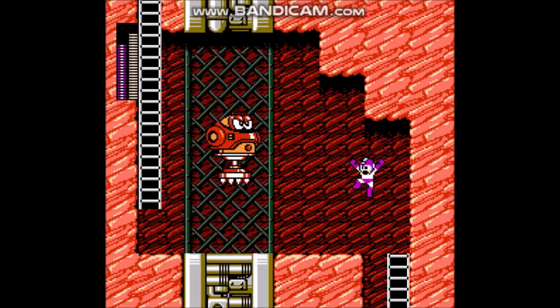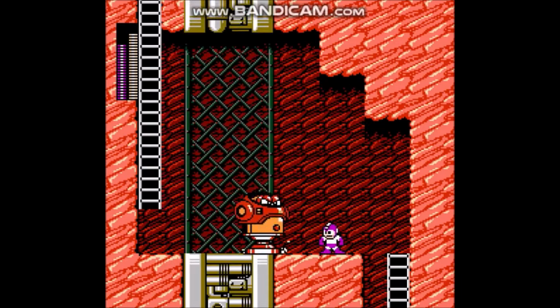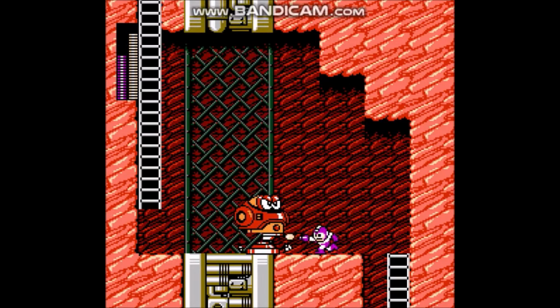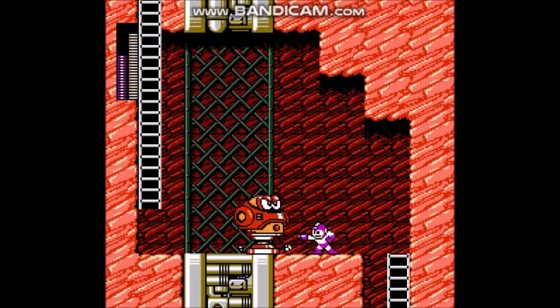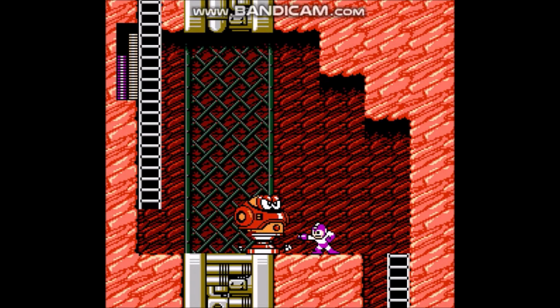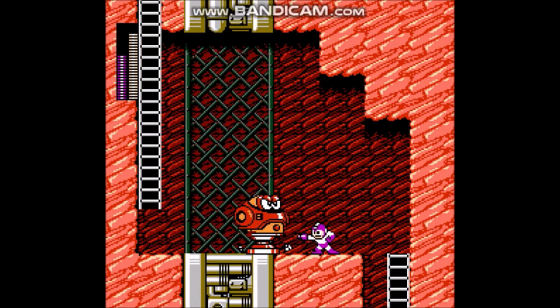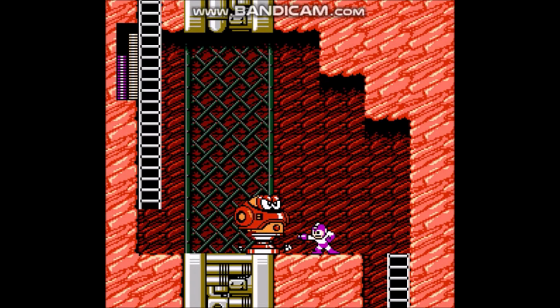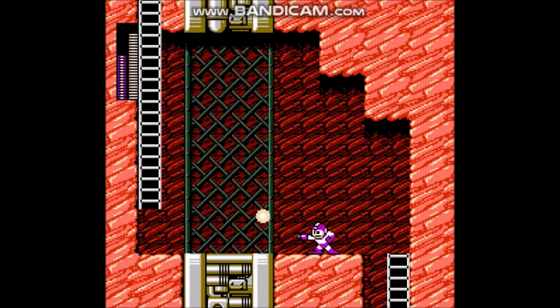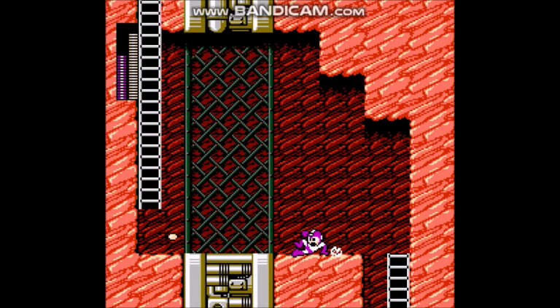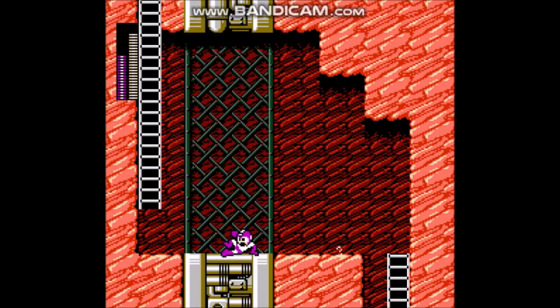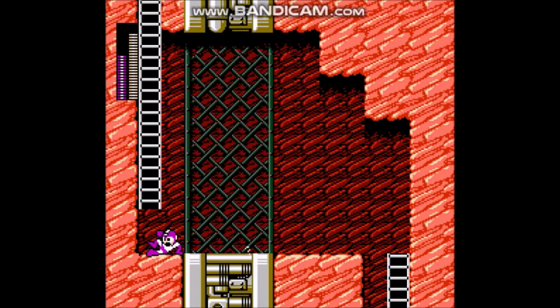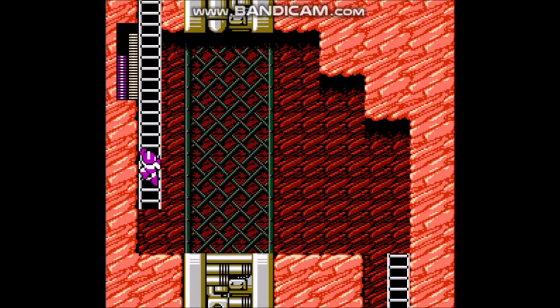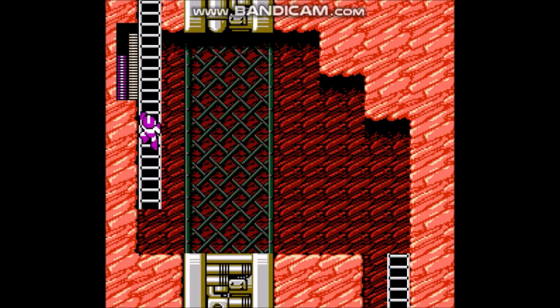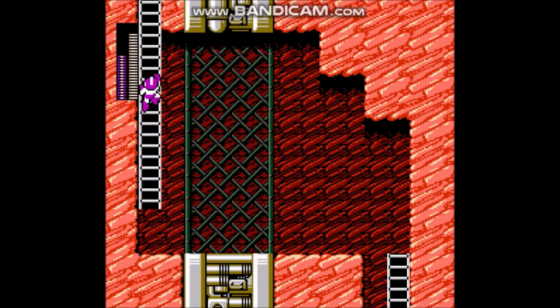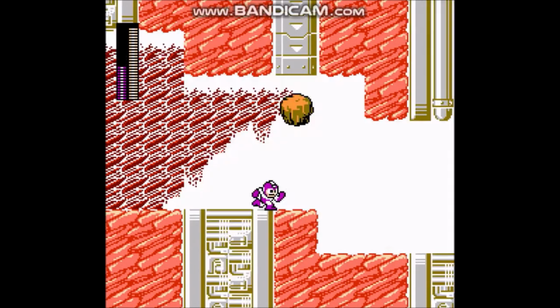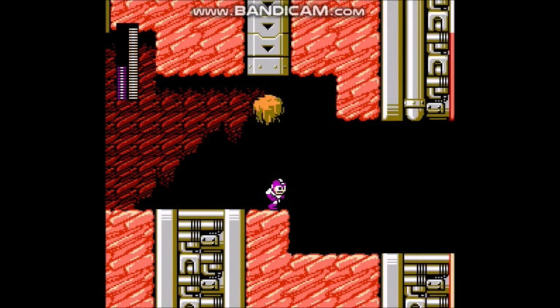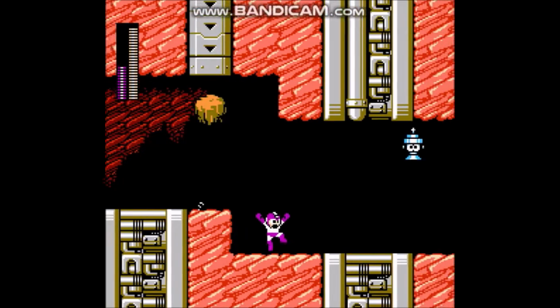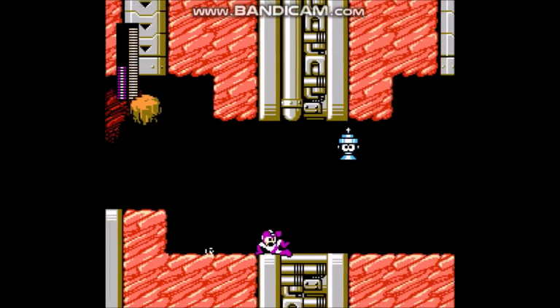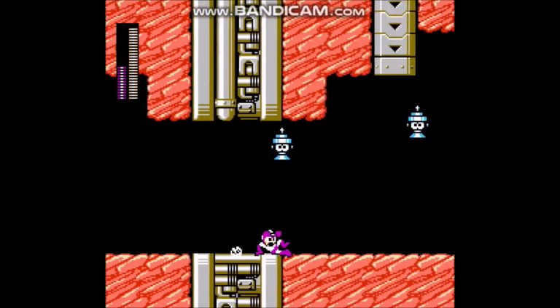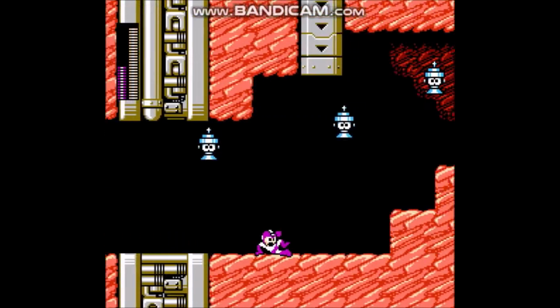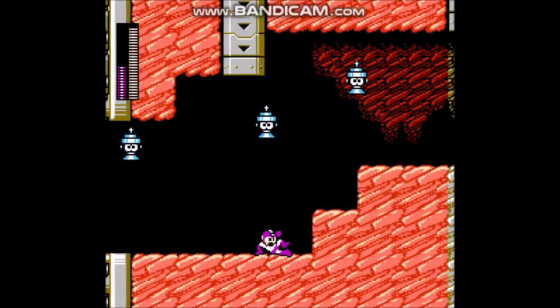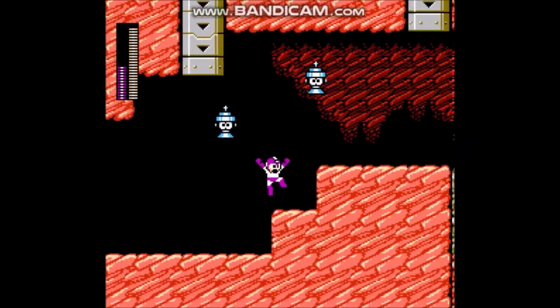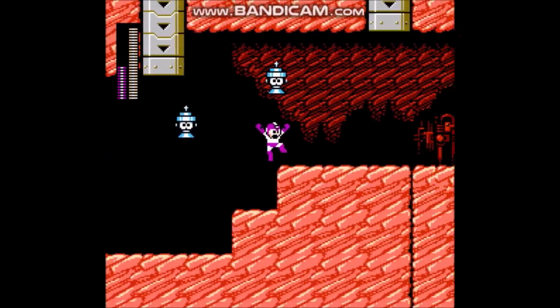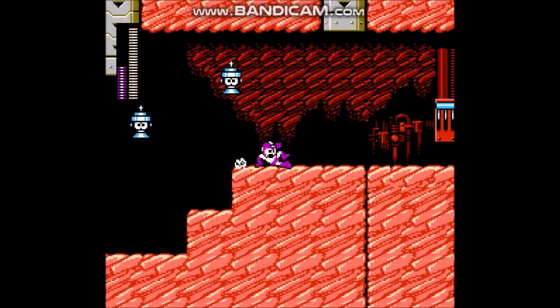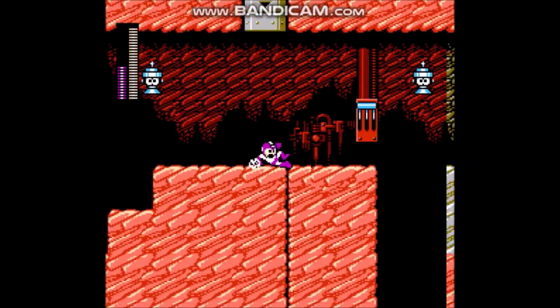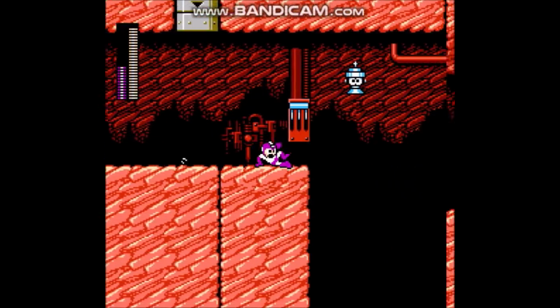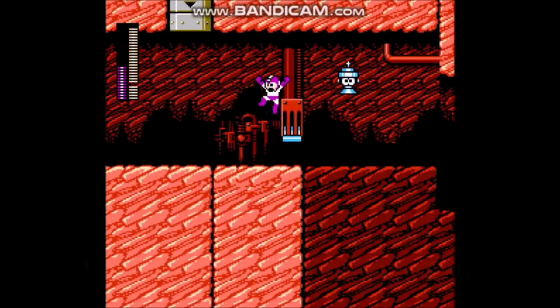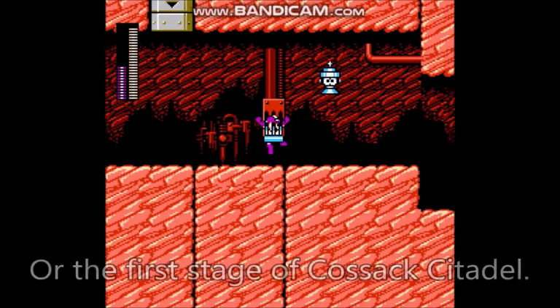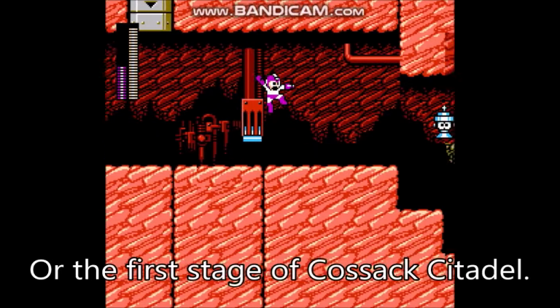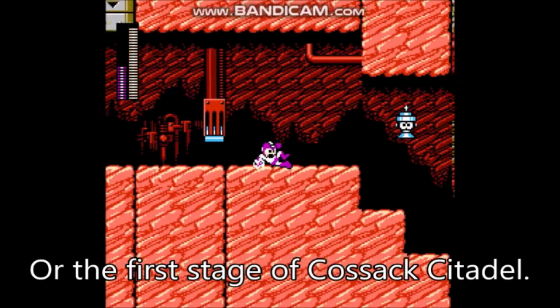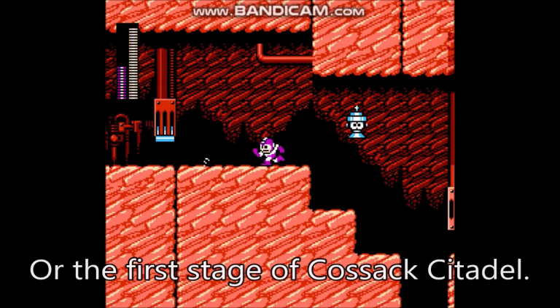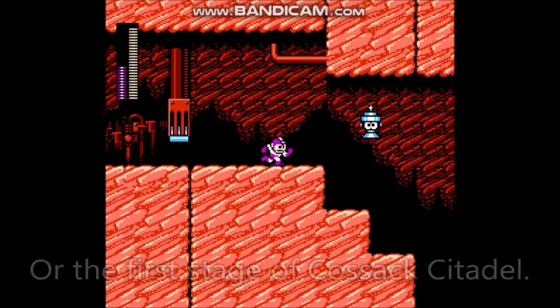Granted, you cannot switch weapons while the Flash Stopper is active either and it doesn't last very long, but it's still a must if you want to evade certain obstacles like the Rock Shoes in Droodman's stage or the Up and Down in Dustman's stage.